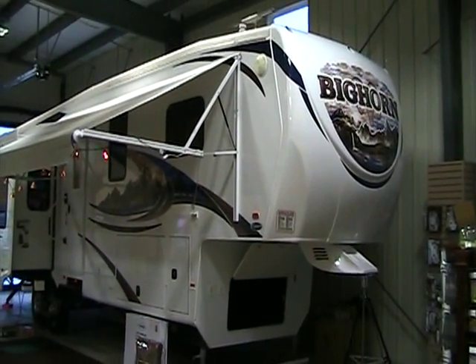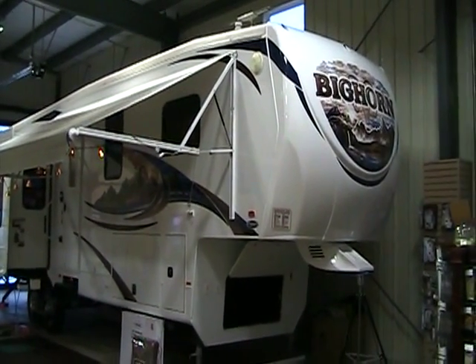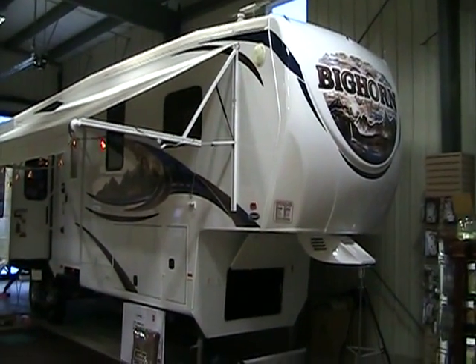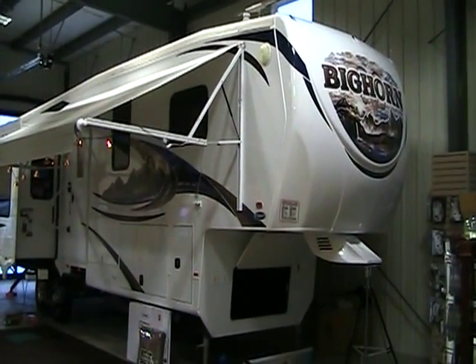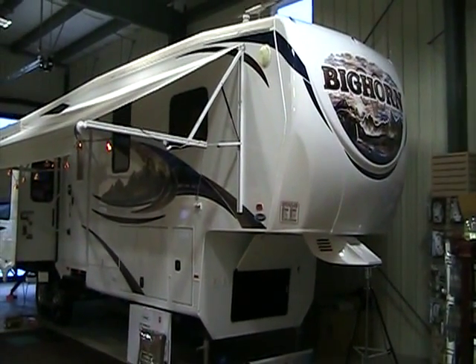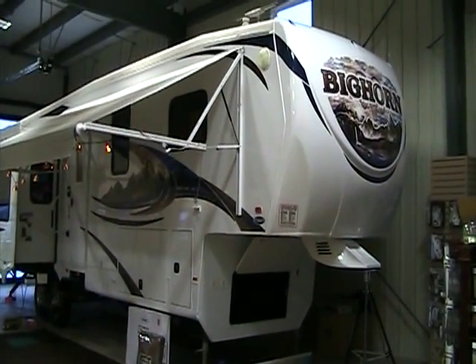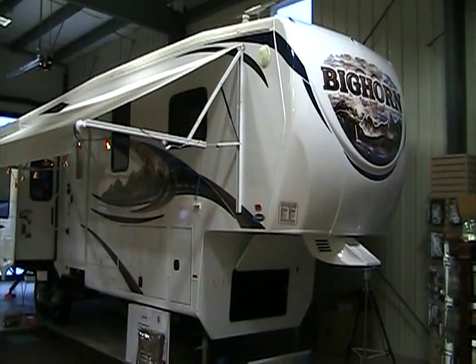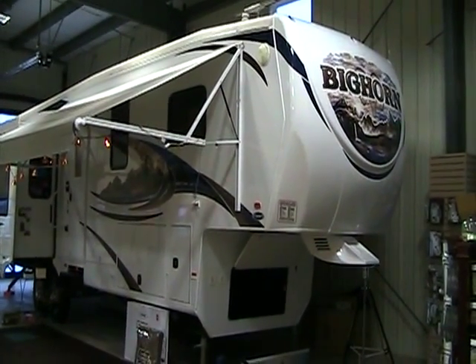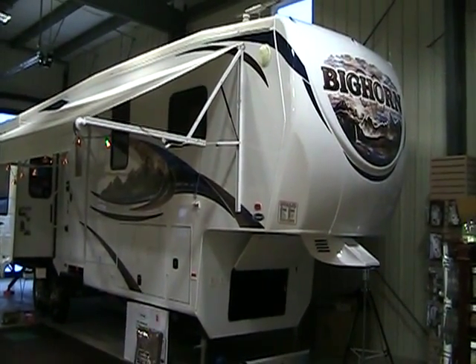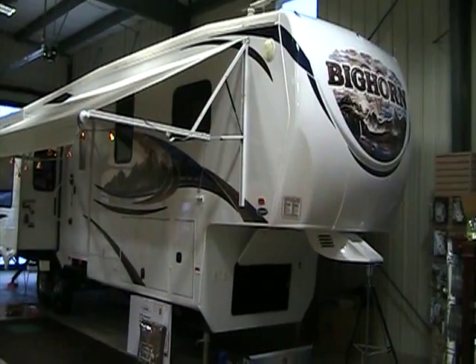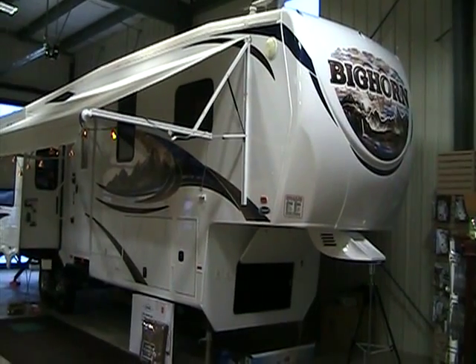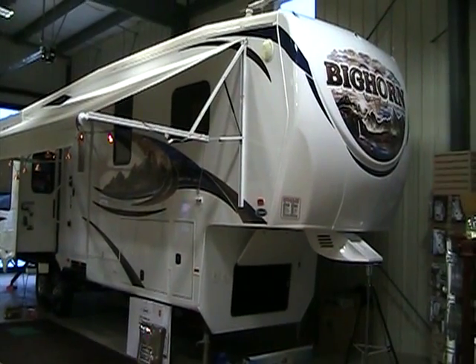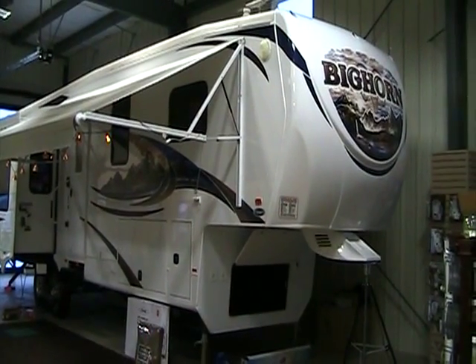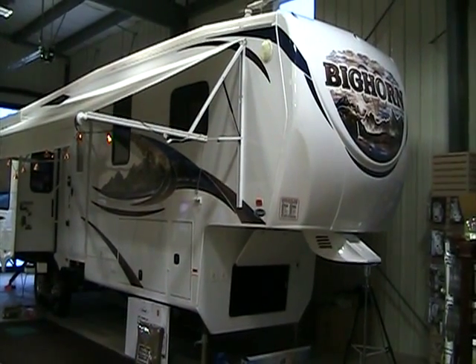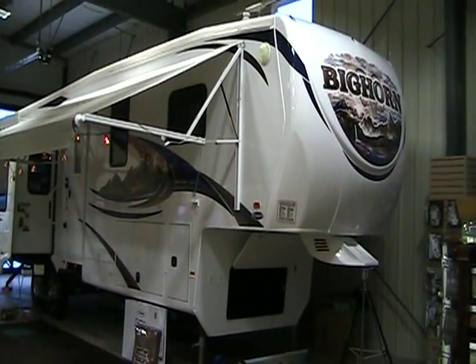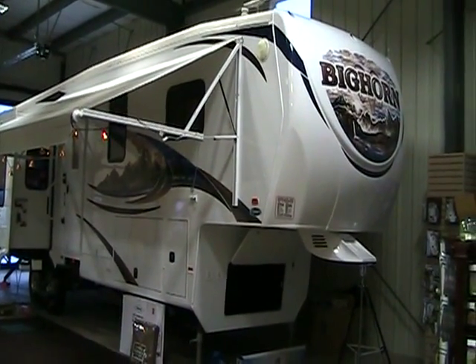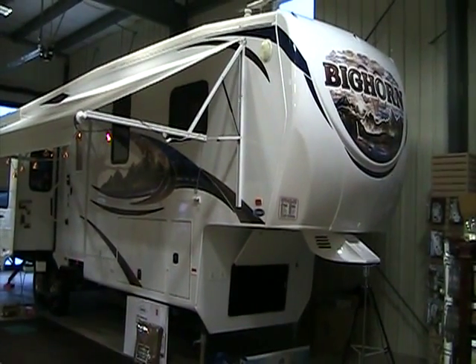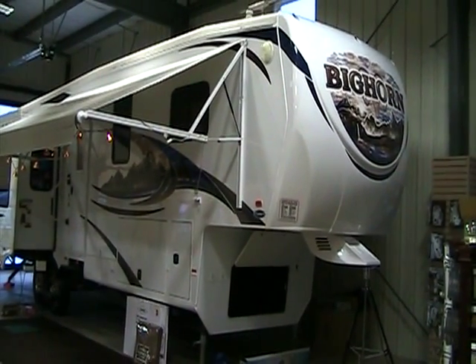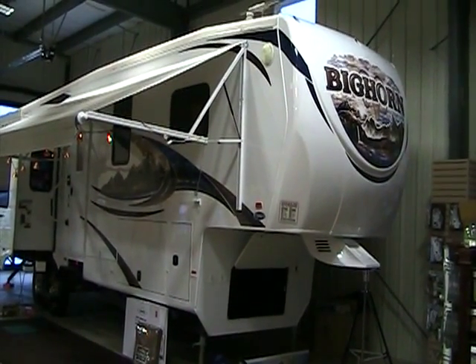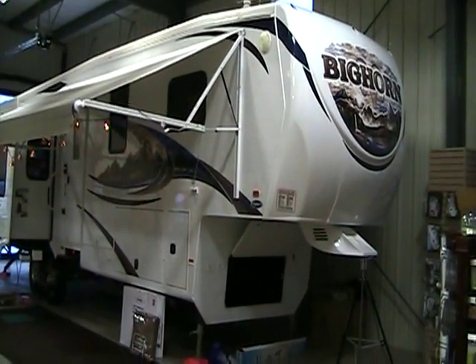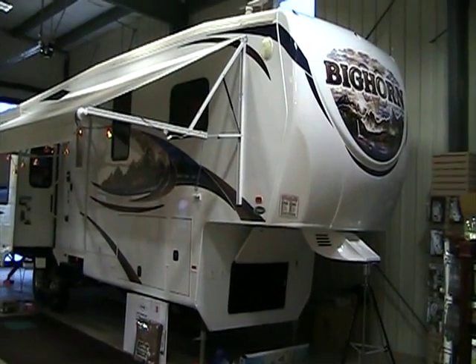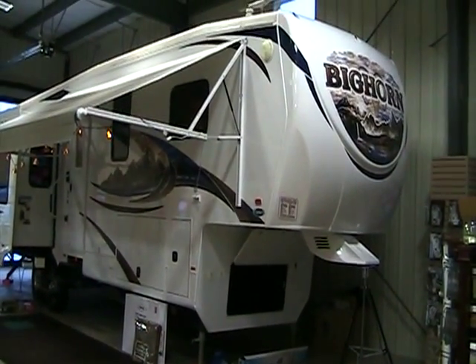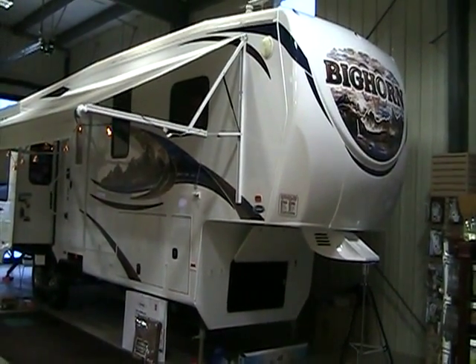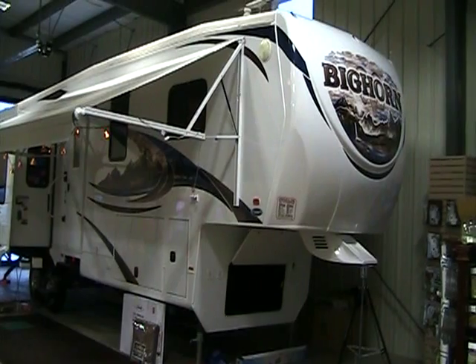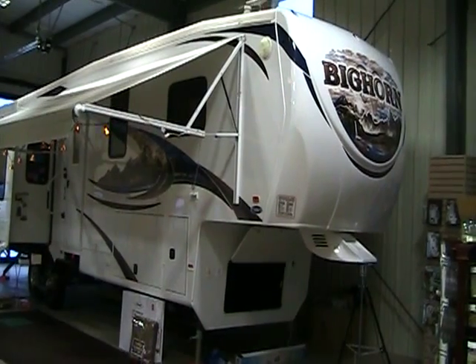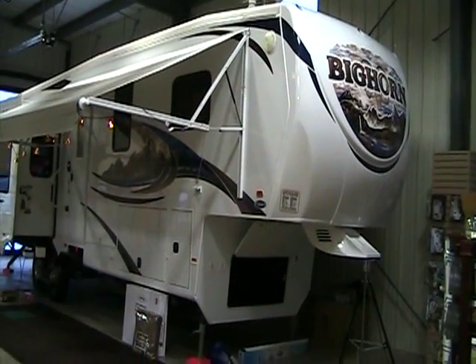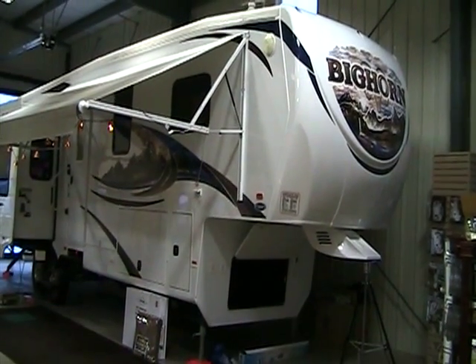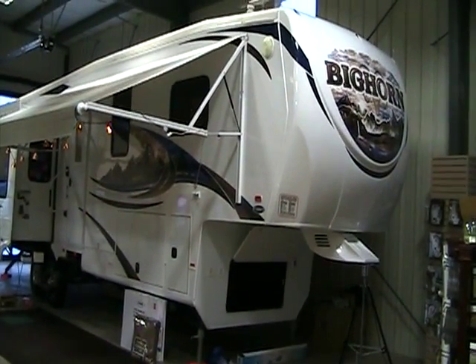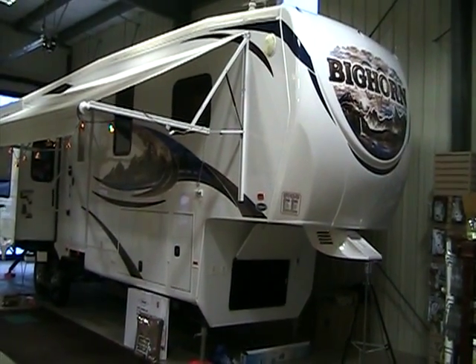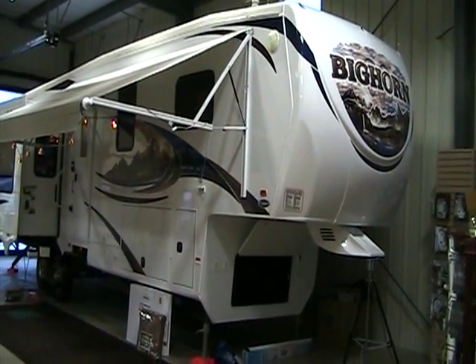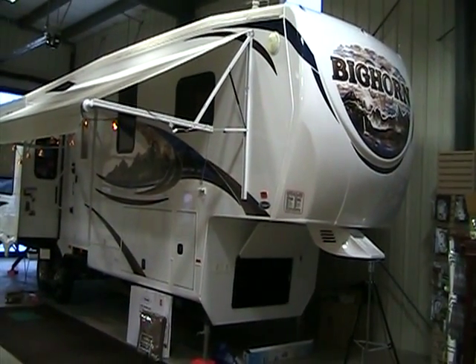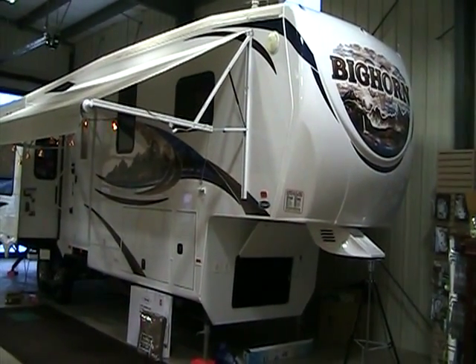Welcome to Rocky Mountain RV and the all-new Bighorn 2011 3670RL by Heartland, the gold standard in luxury fifth wheels. Let's walk around the outside of this coach and take a look.